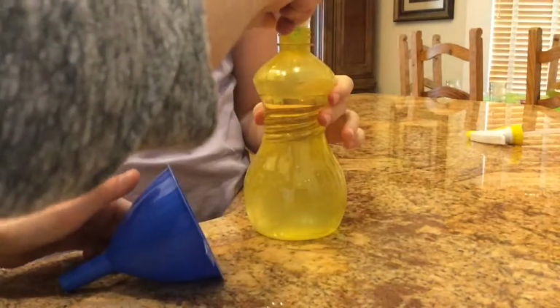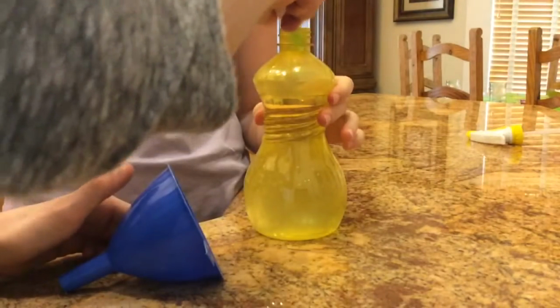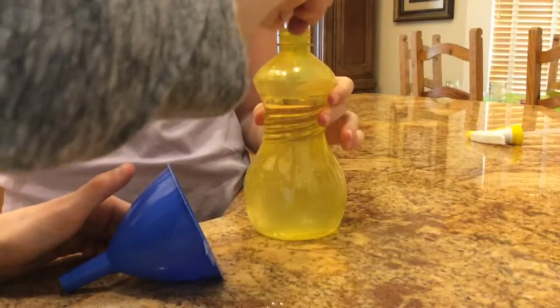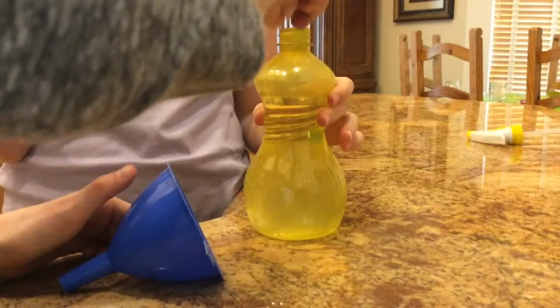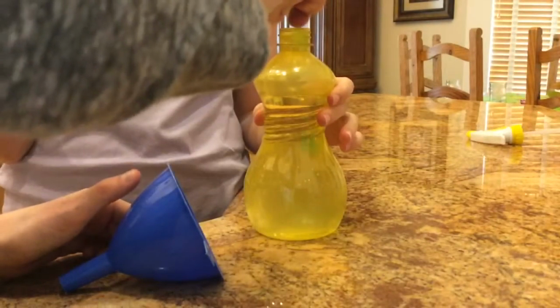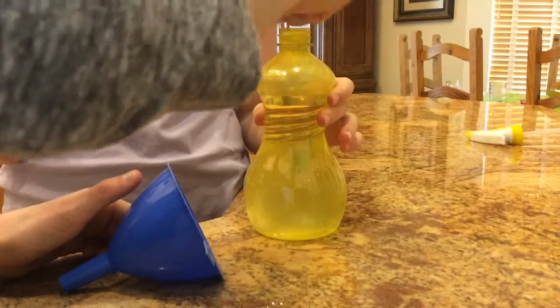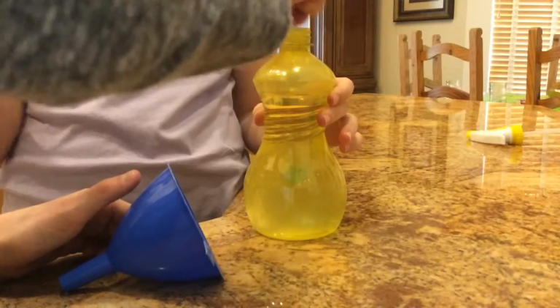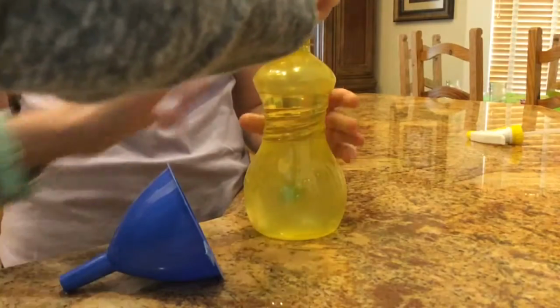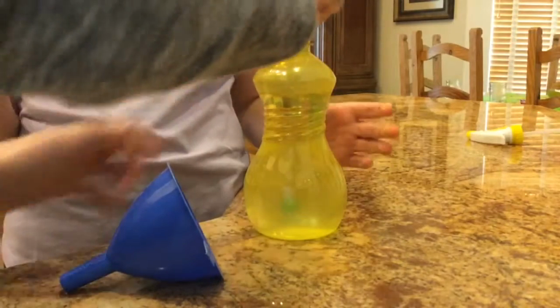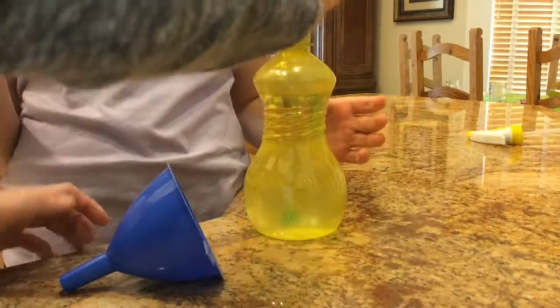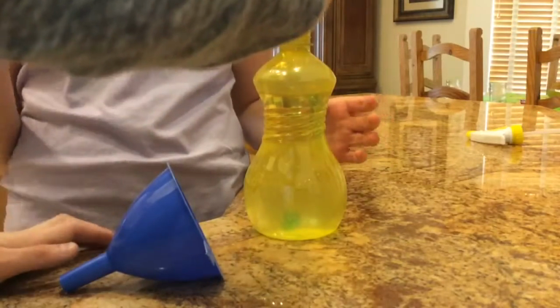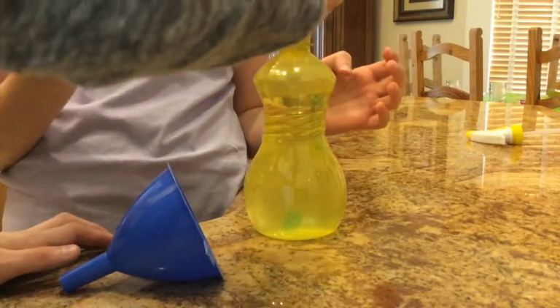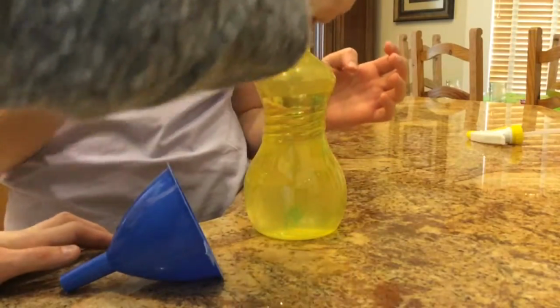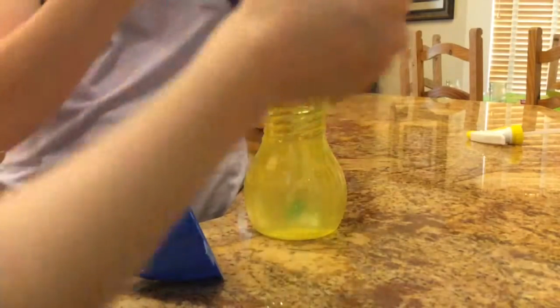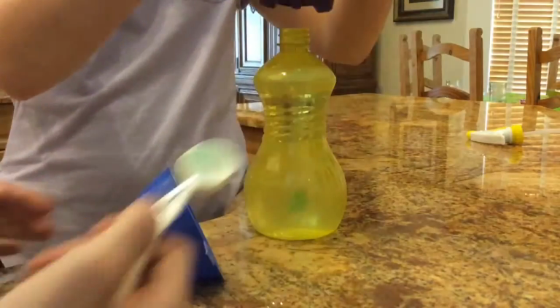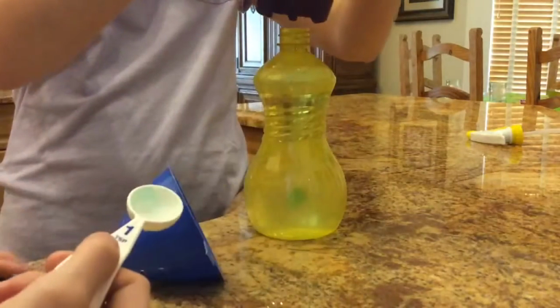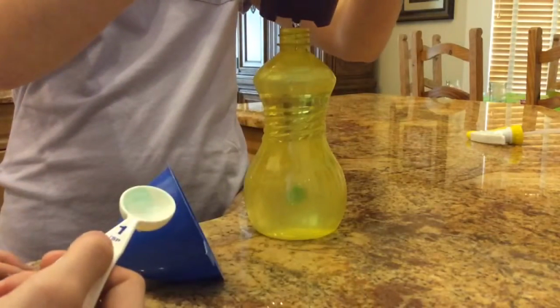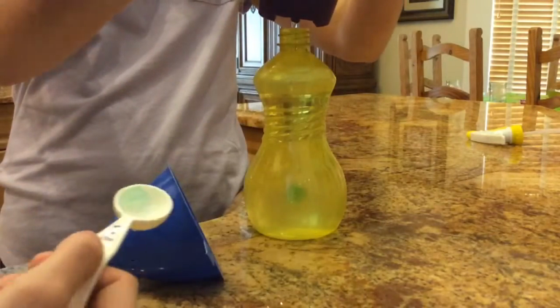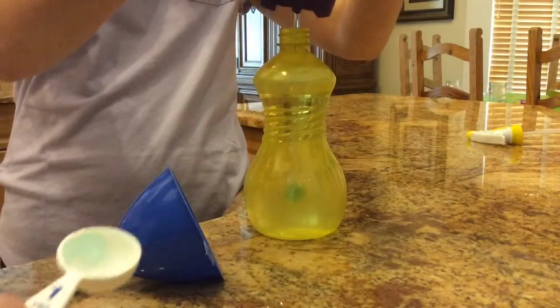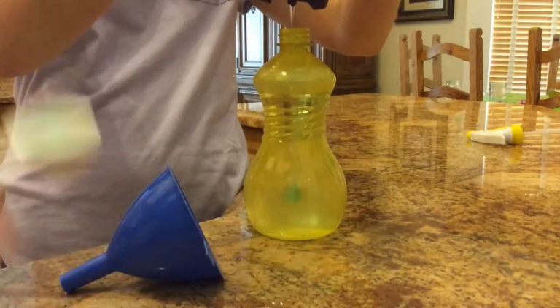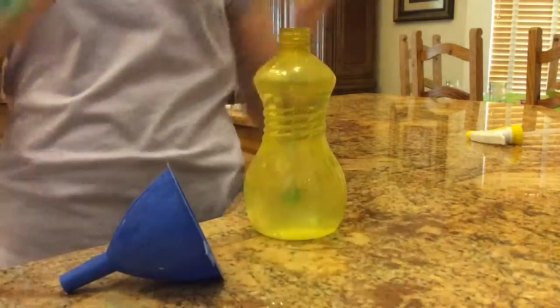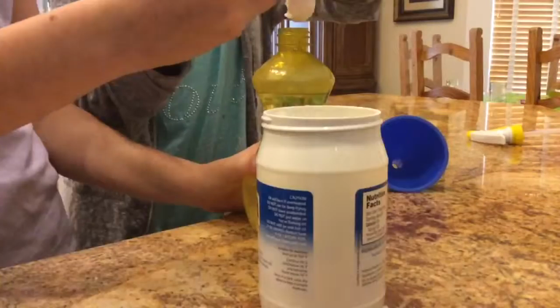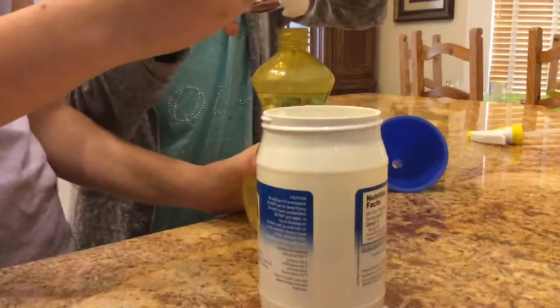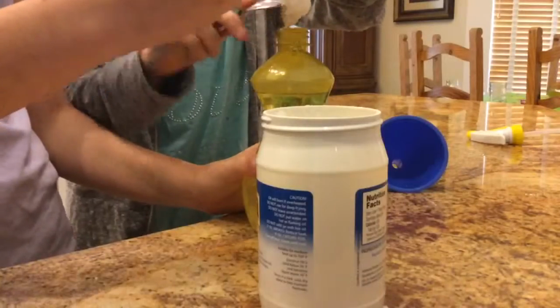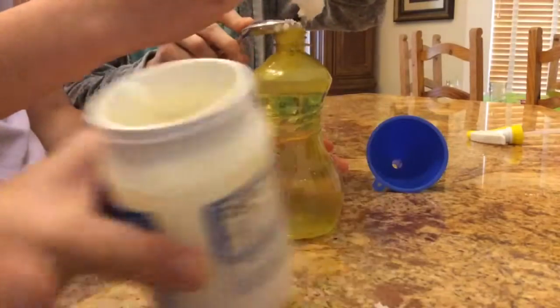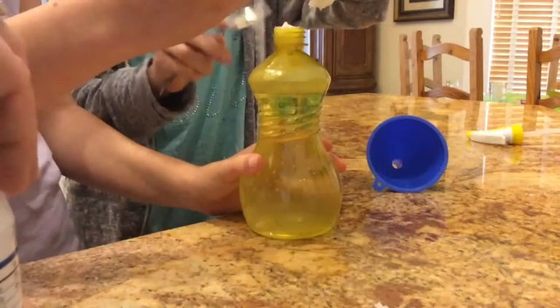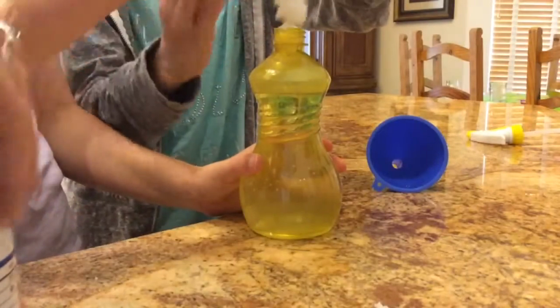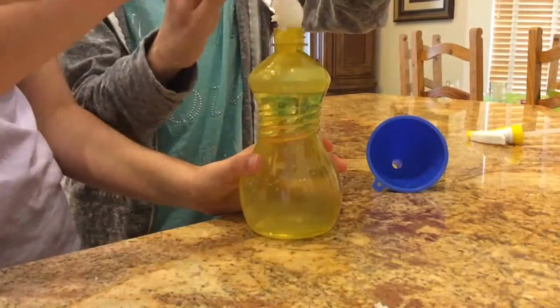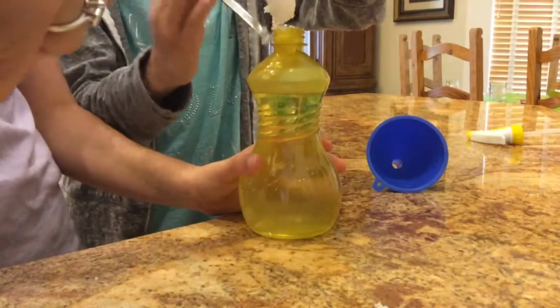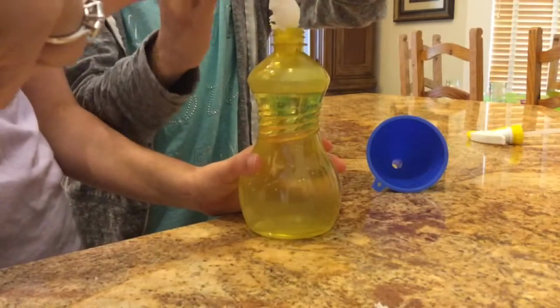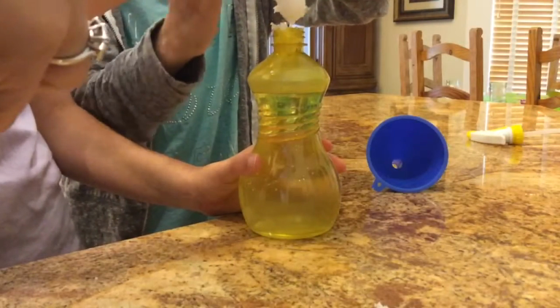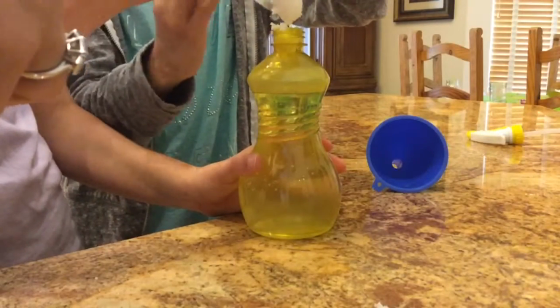Next, pour in the gel. Do not use a funnel this time because the gel will stick to the funnel. Do the same thing with the coconut oil — do not use the funnel.